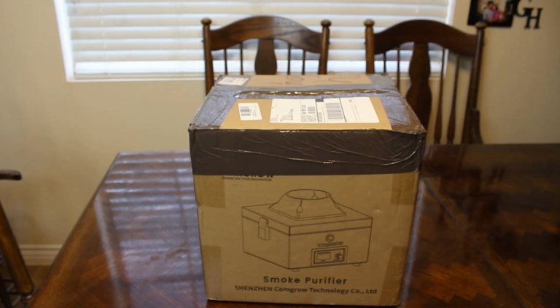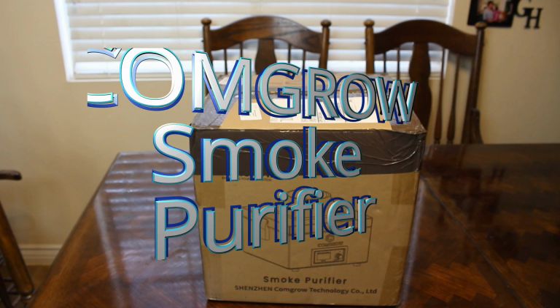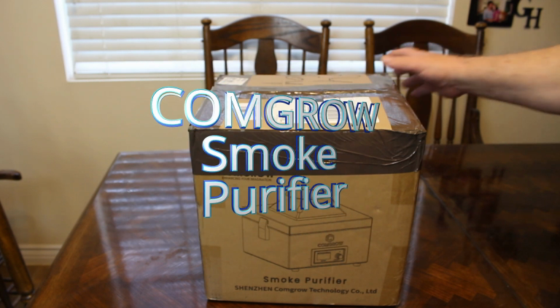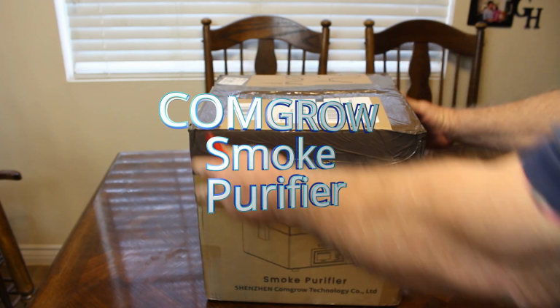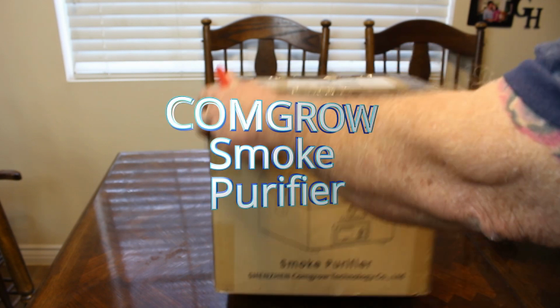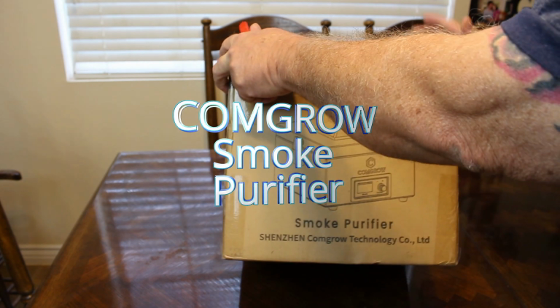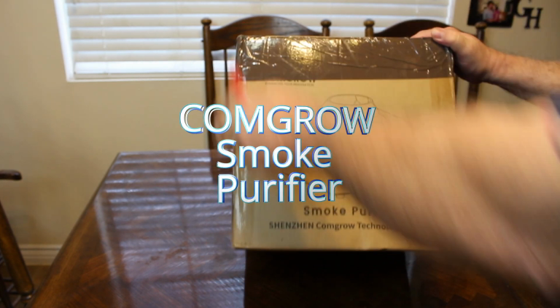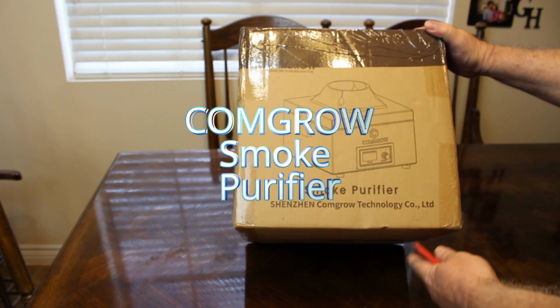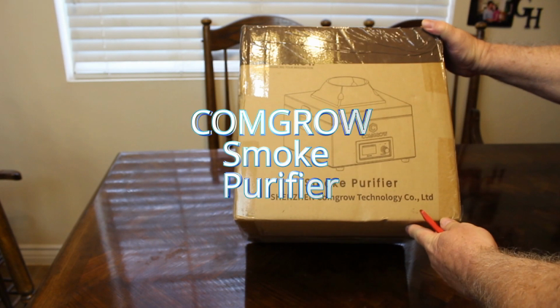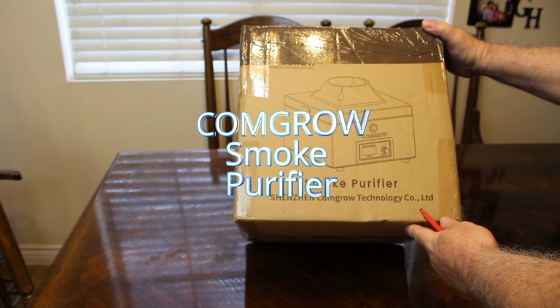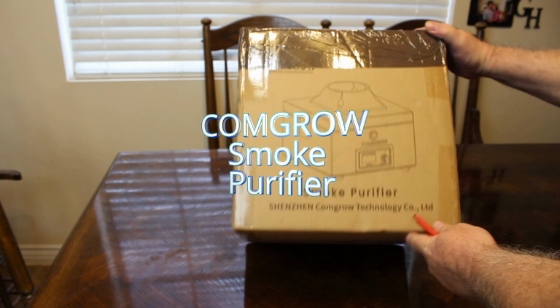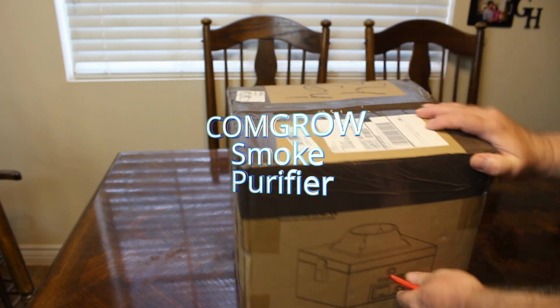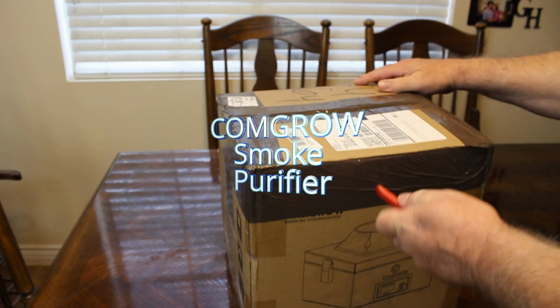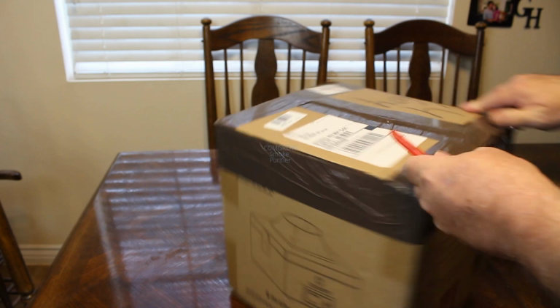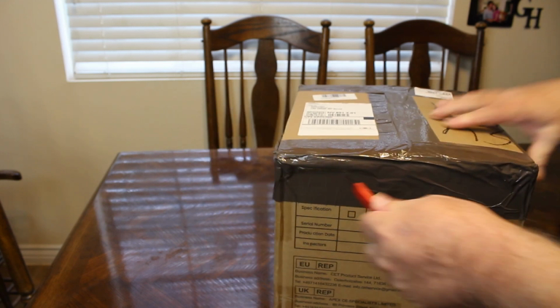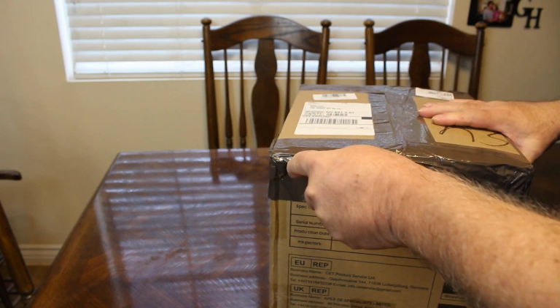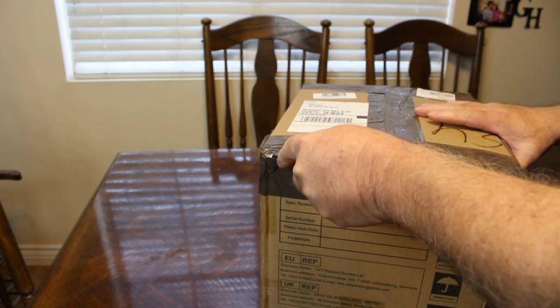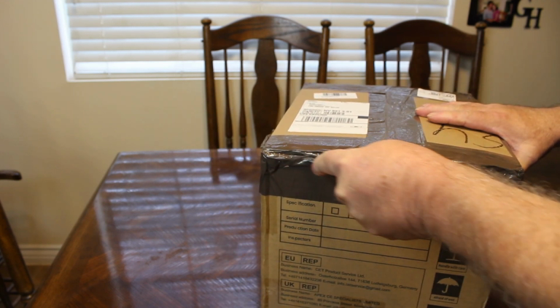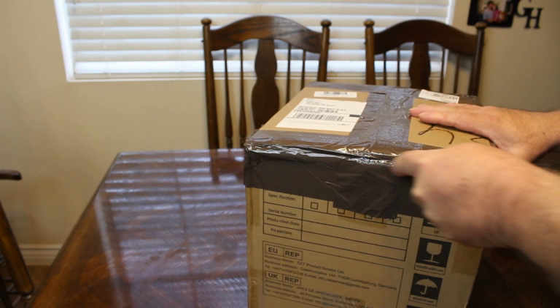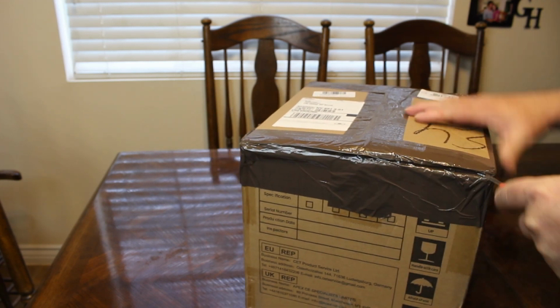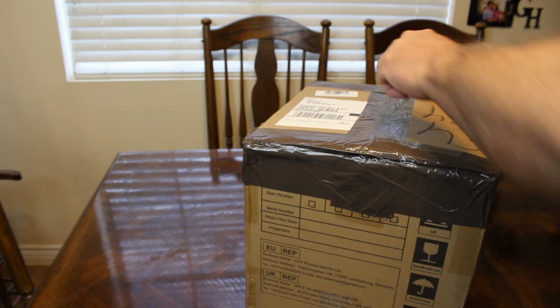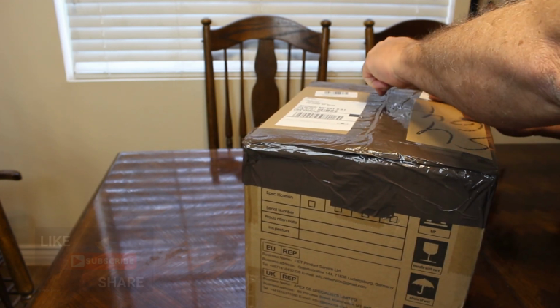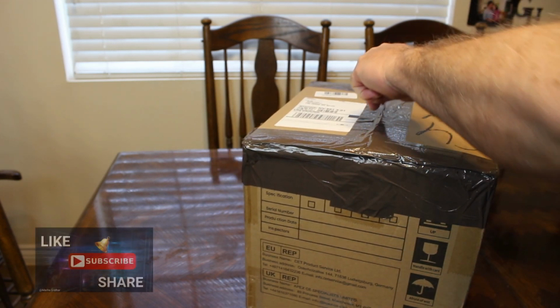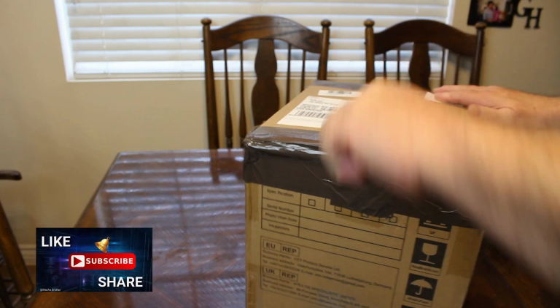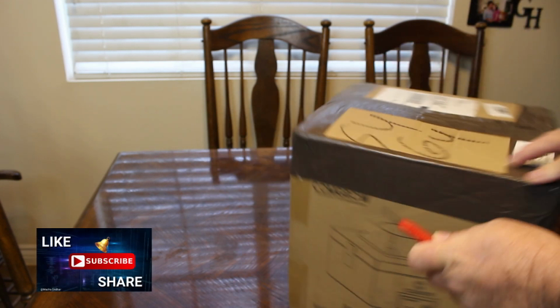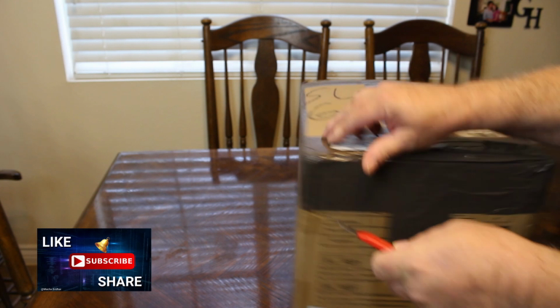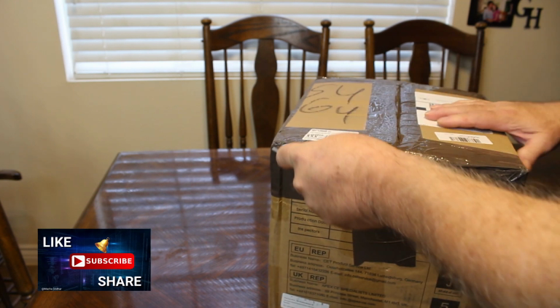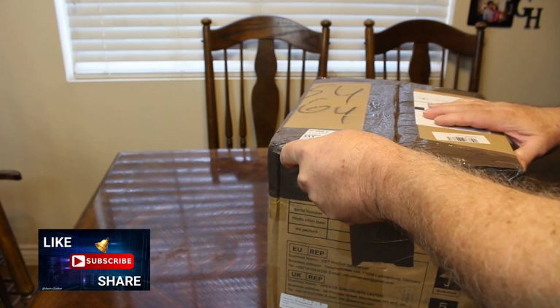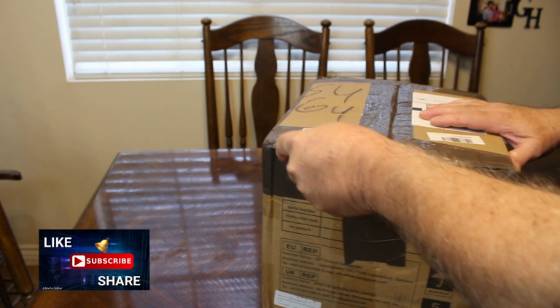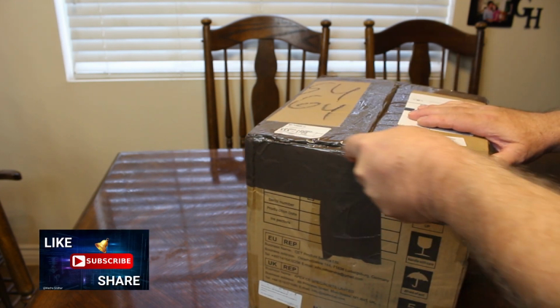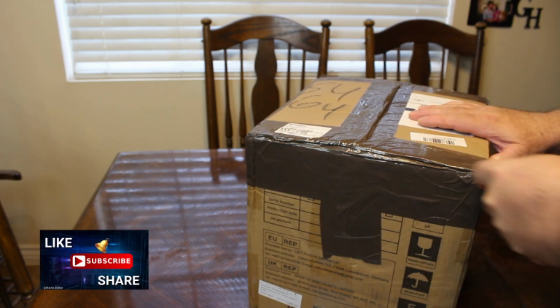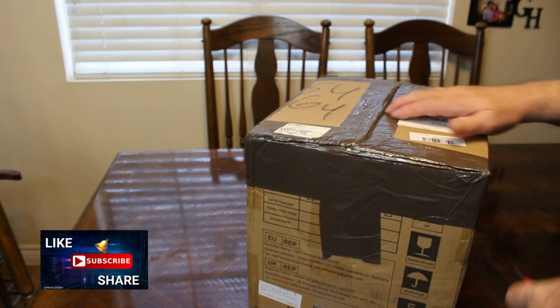Hello everybody and welcome to 3DHP. My name is Jerry and today I have this smoke purifier from CommGrow. They sent it out to me to test and review. Let's go ahead and open it up and see what we got.